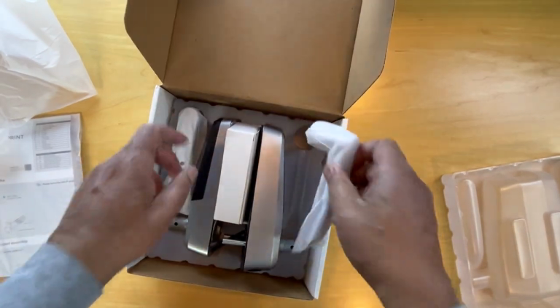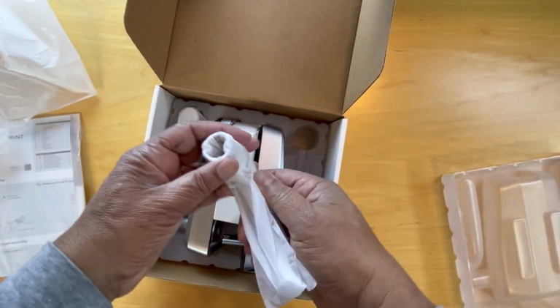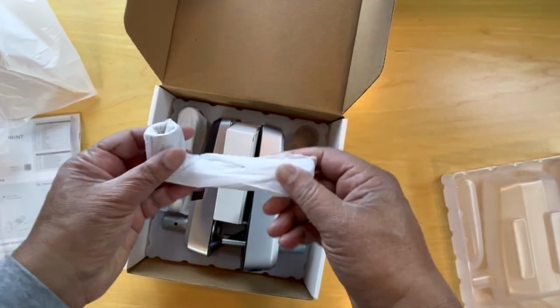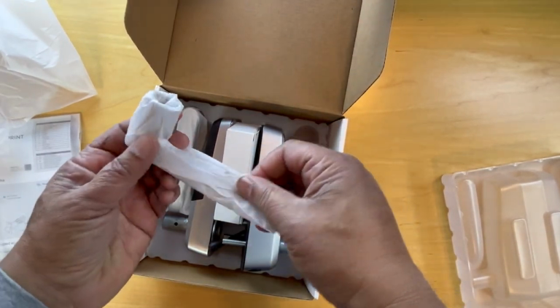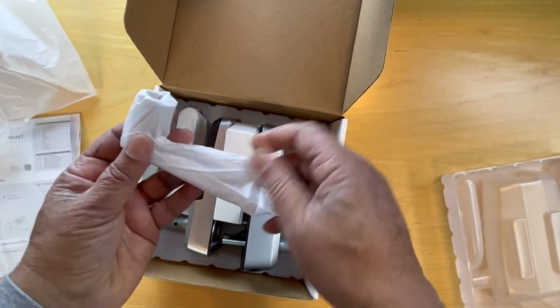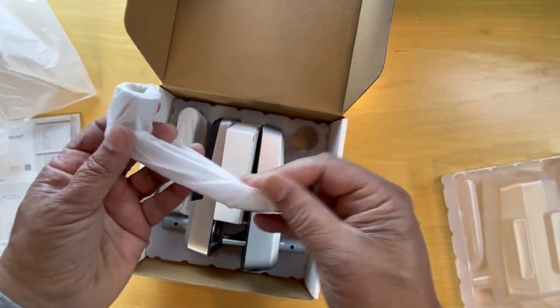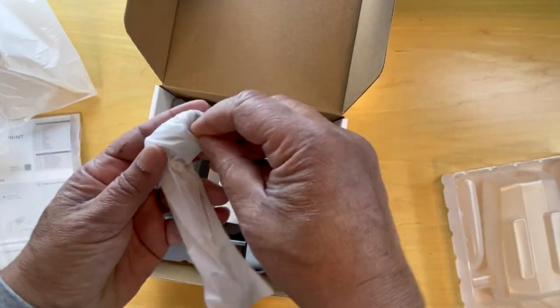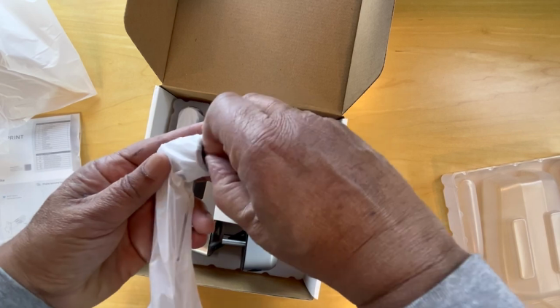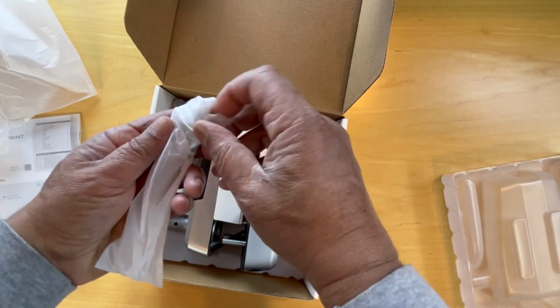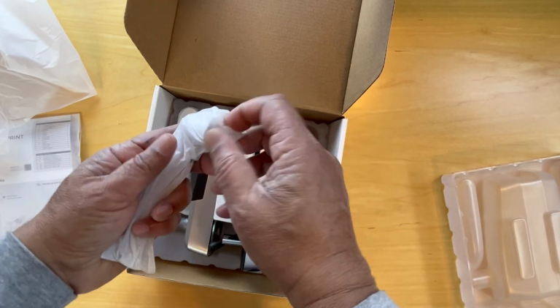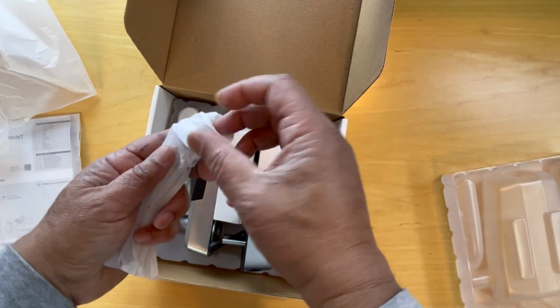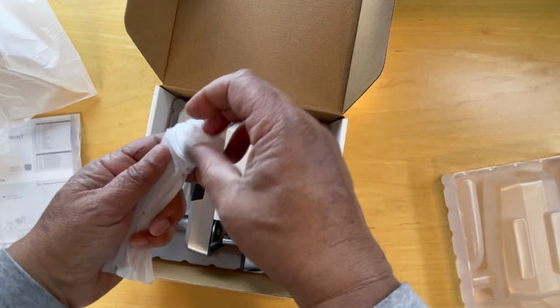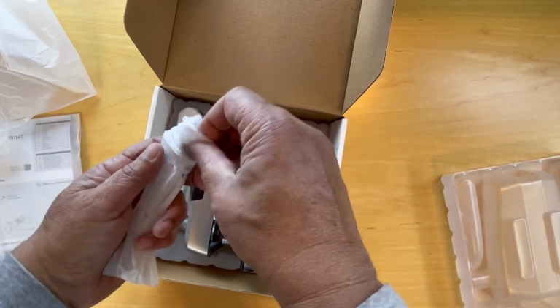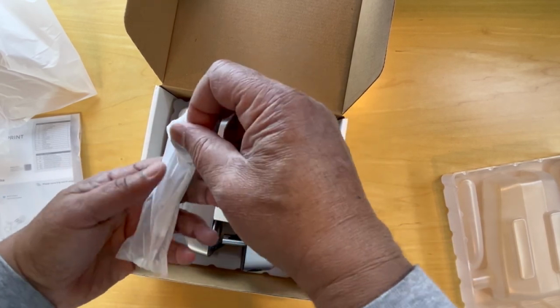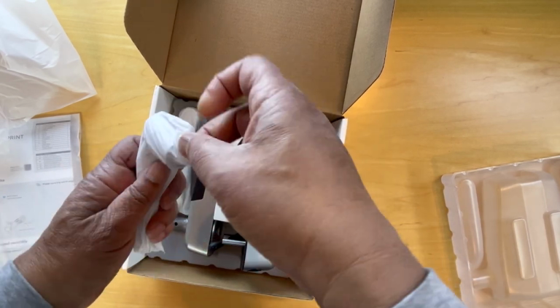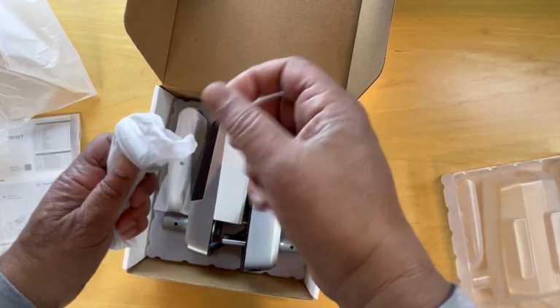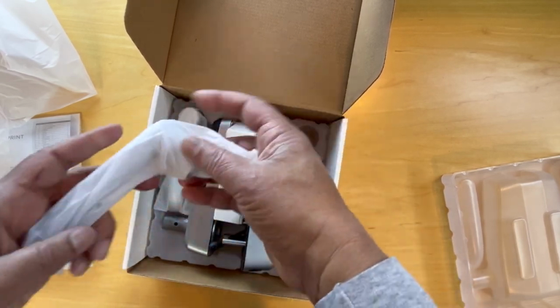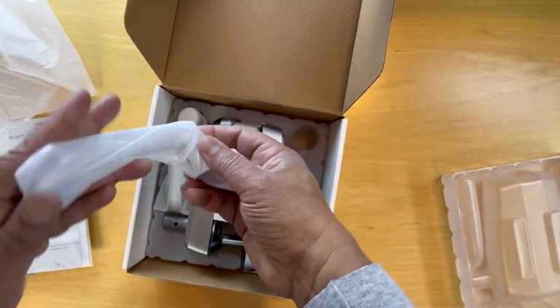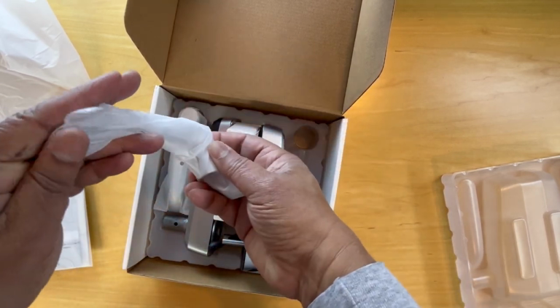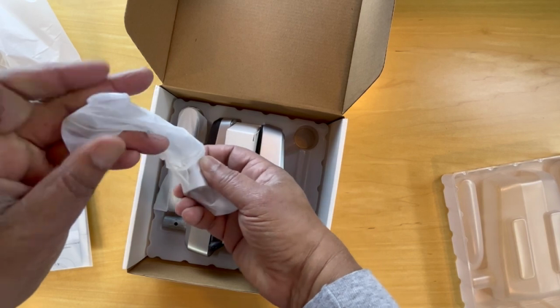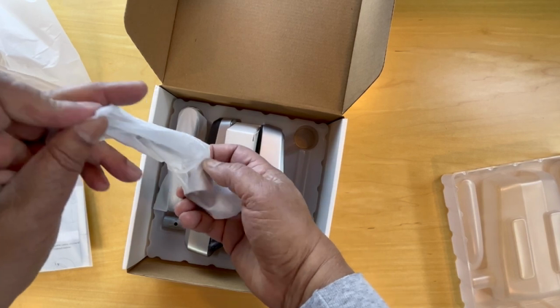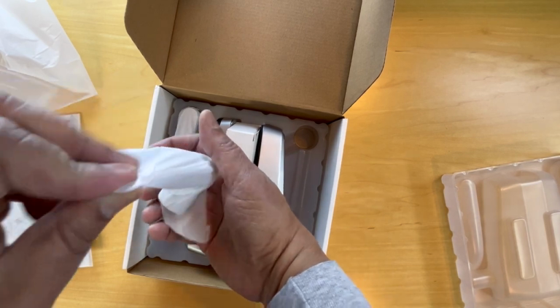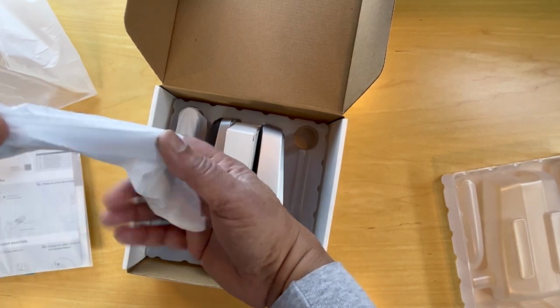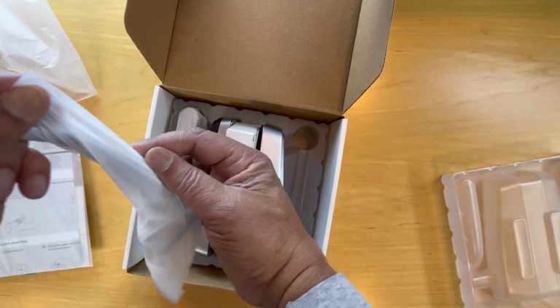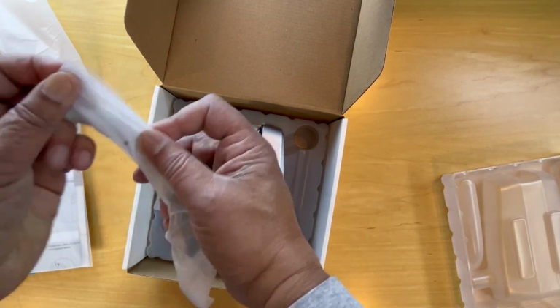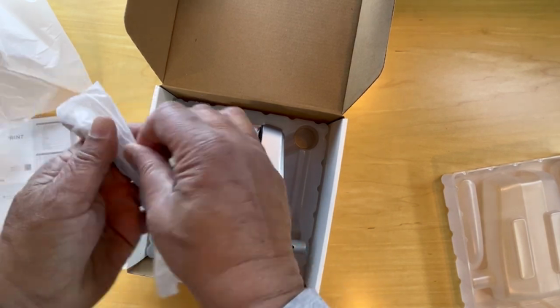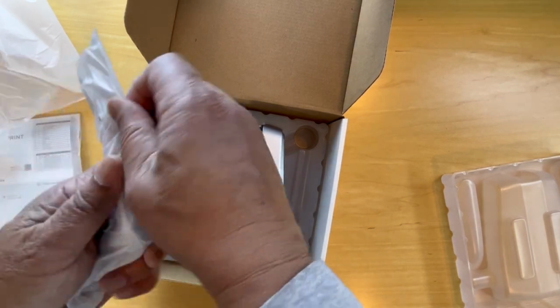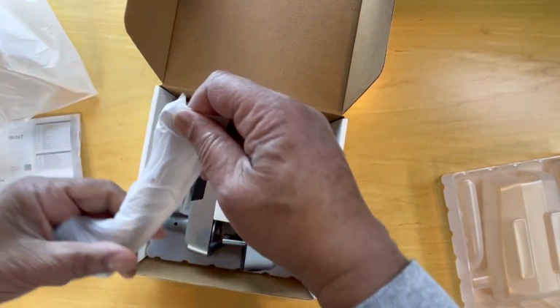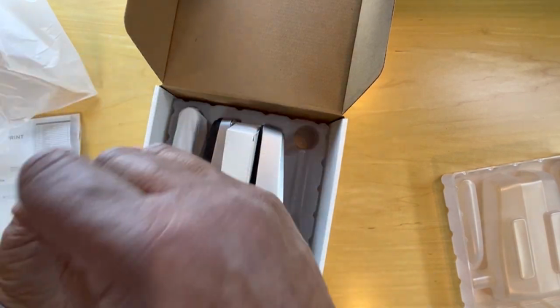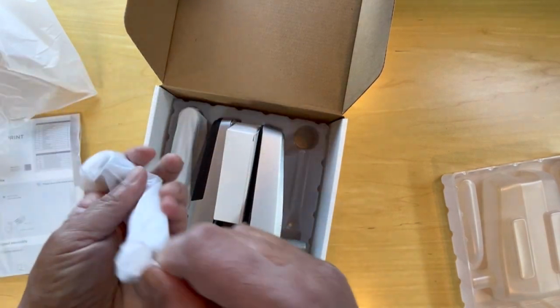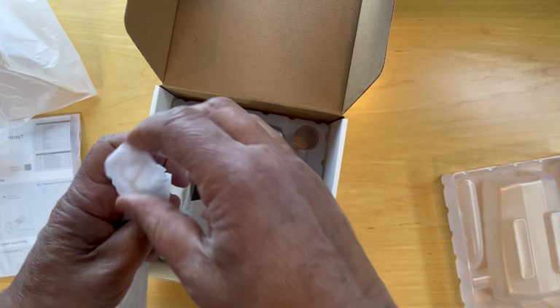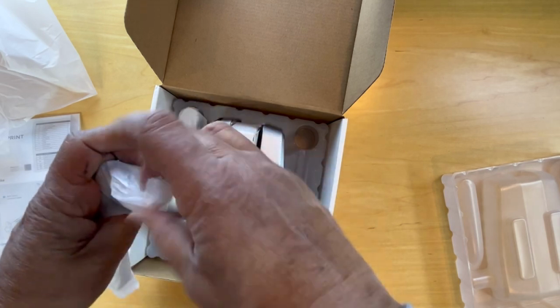And here we have a handle. The handles, per the instructions, can be switched in direction, so it can be on the right side or the left side.